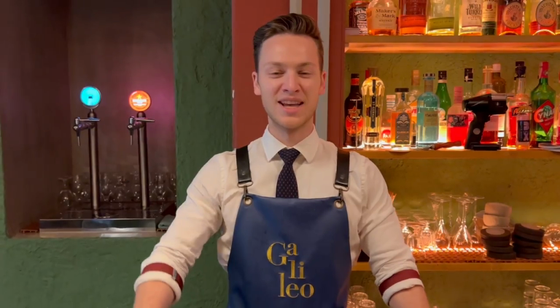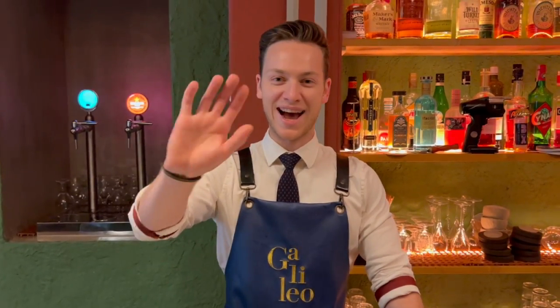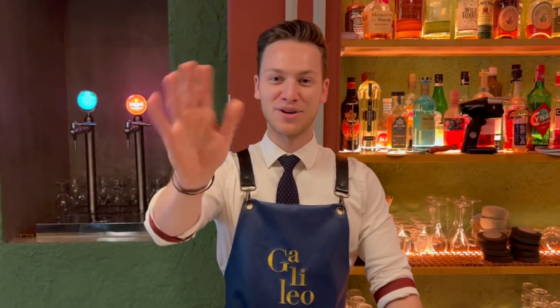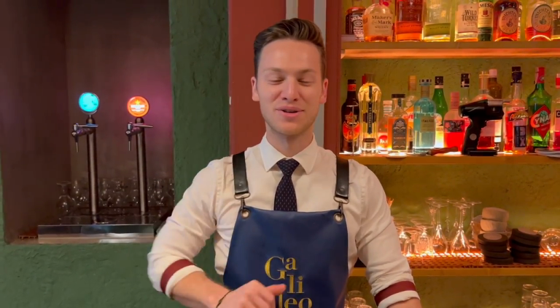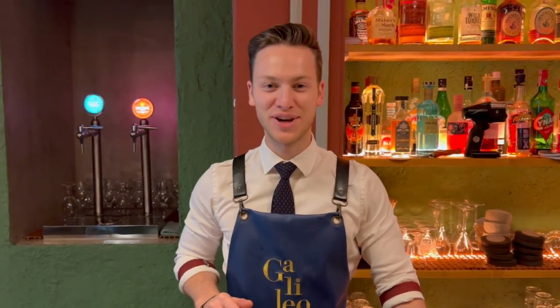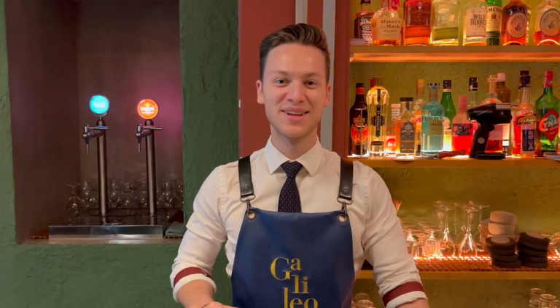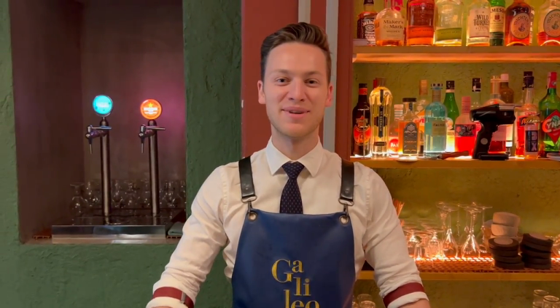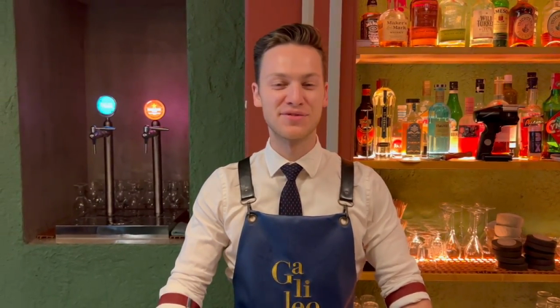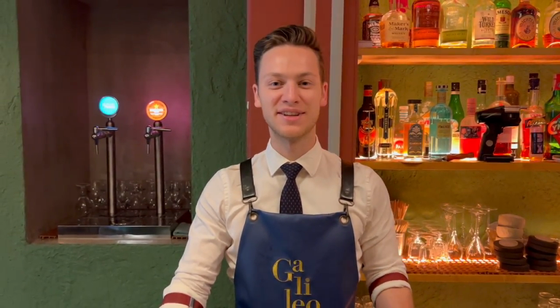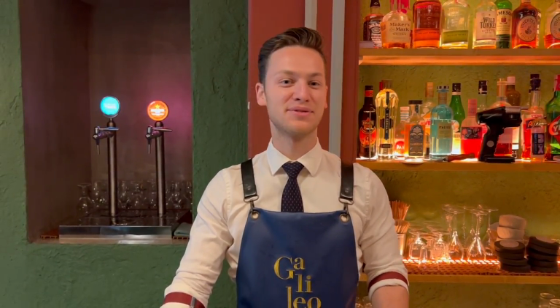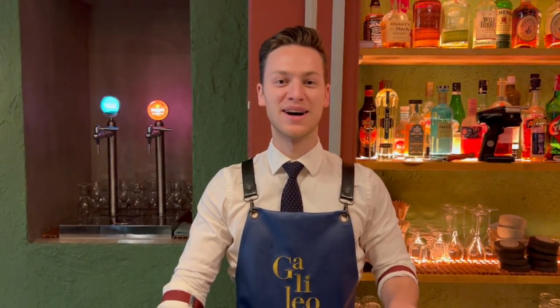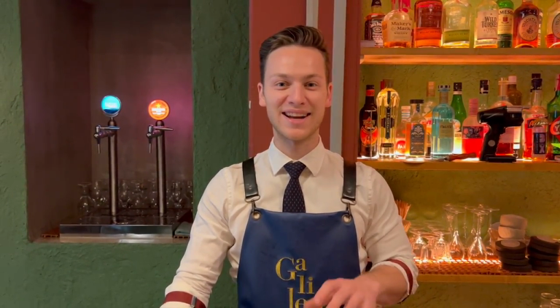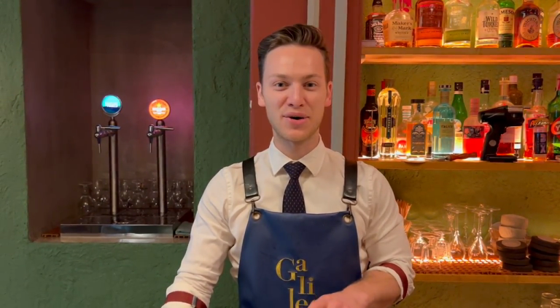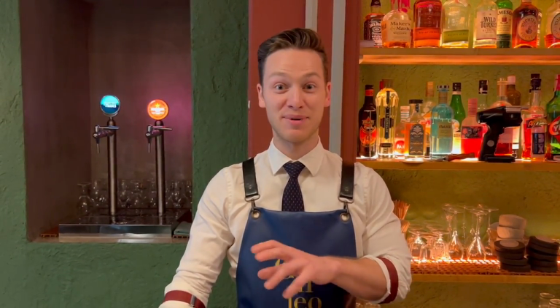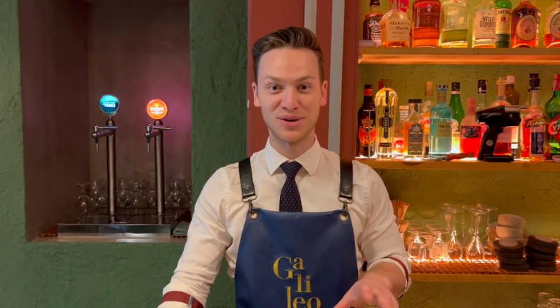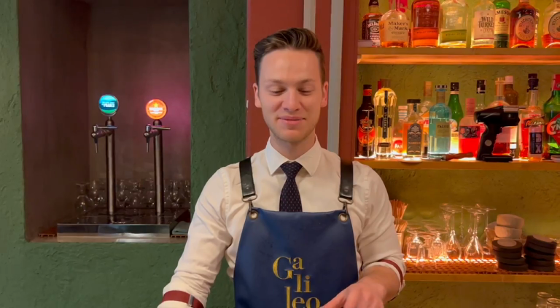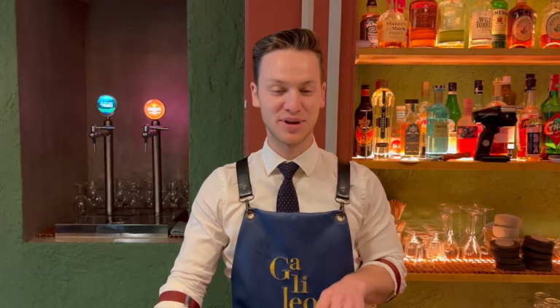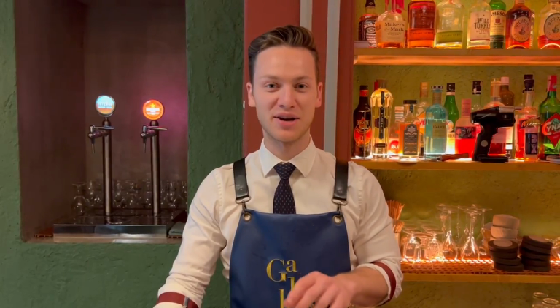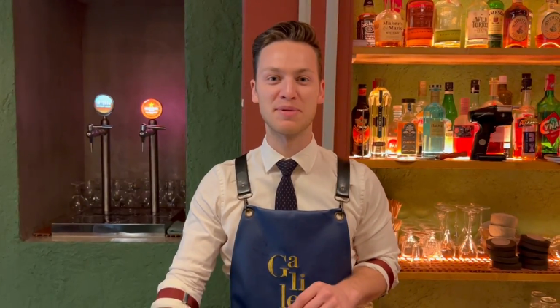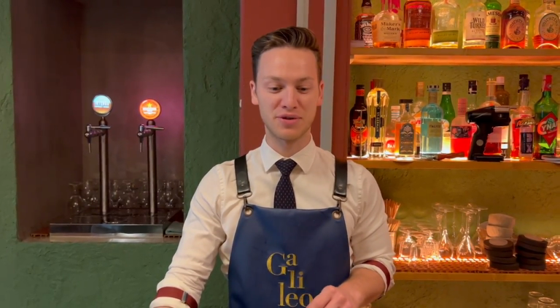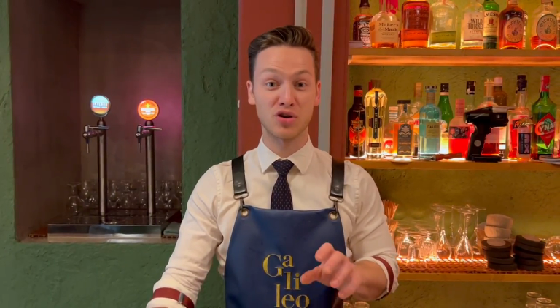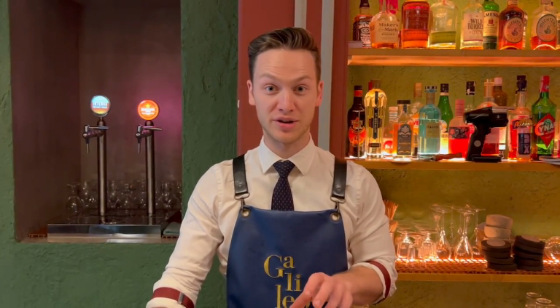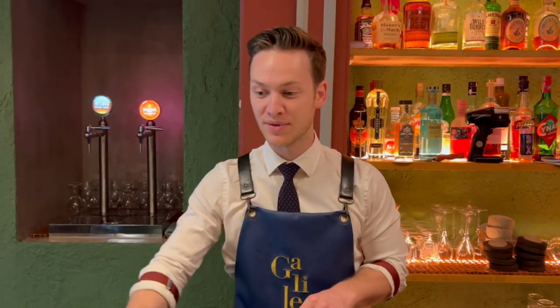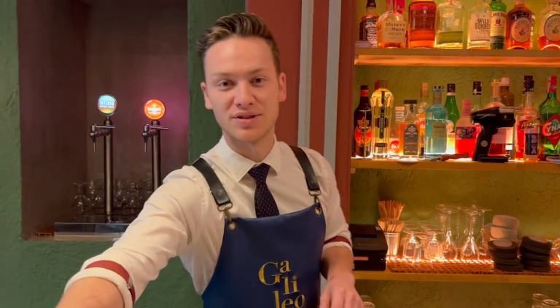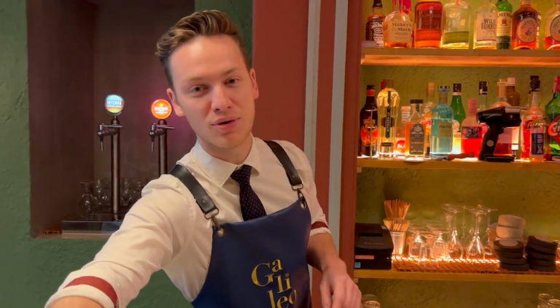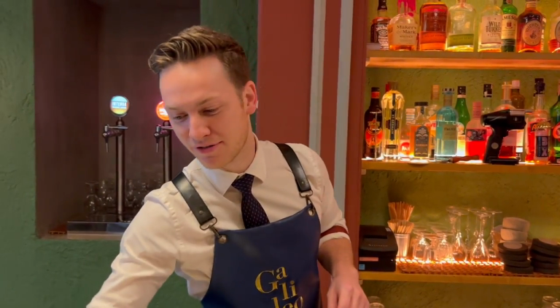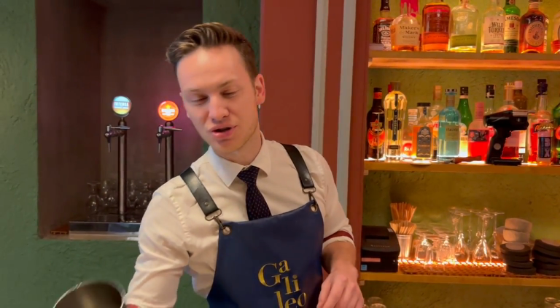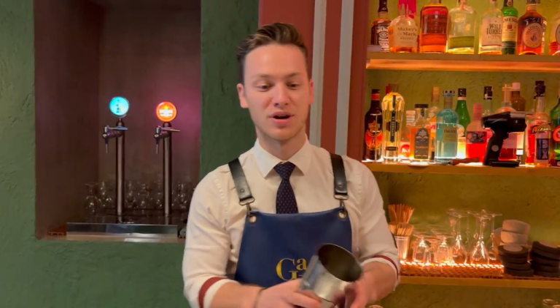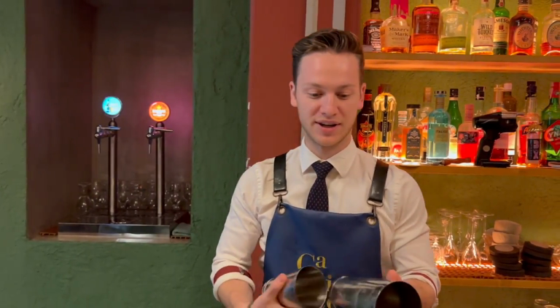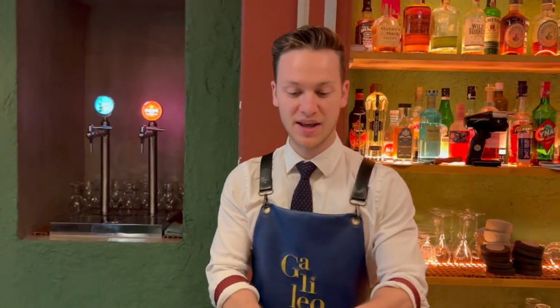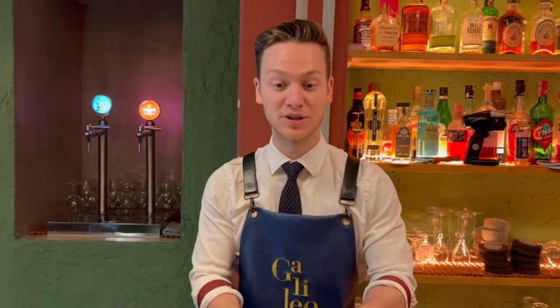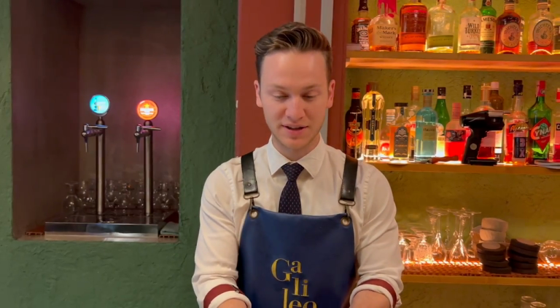Hi, Le Cockteur Connoisseur. I'm Andrea Civettini from Galileo in Barcelona, and today I'm going to prepare for you our Crater — this is our version of the espresso martini.